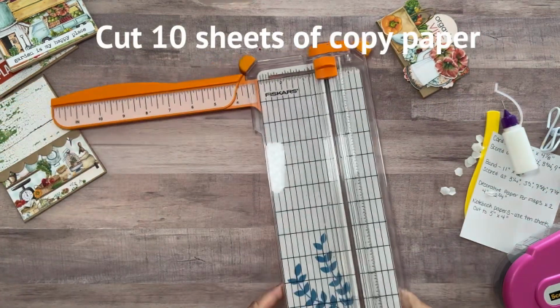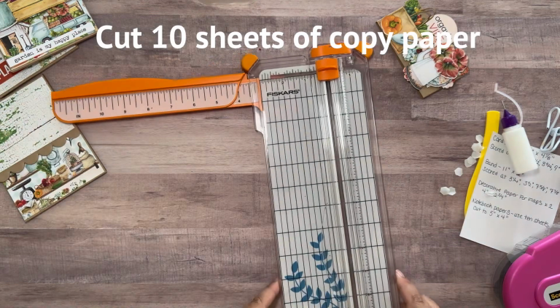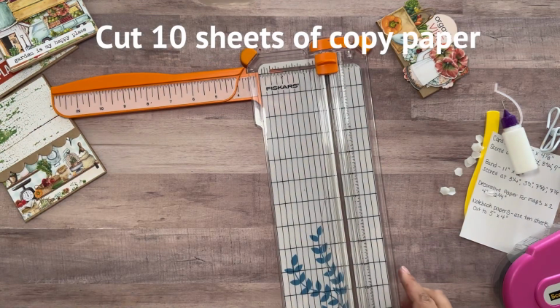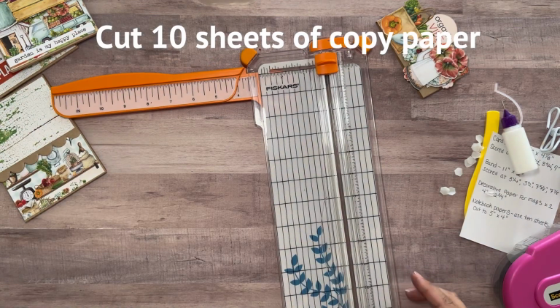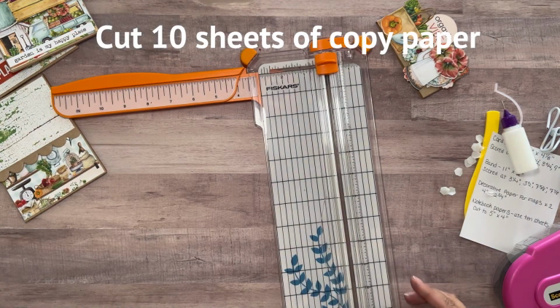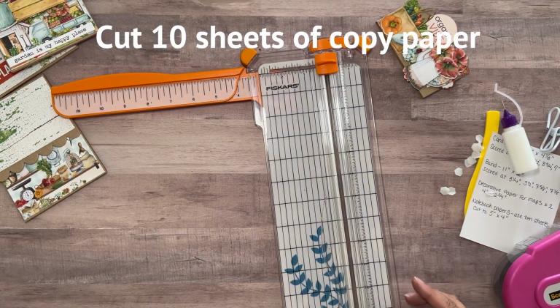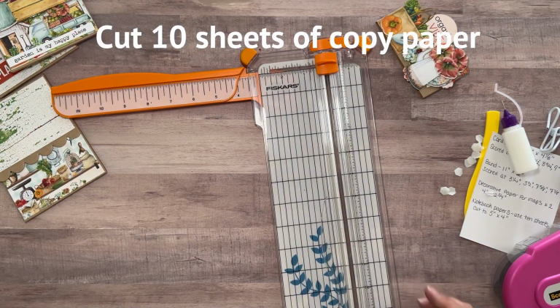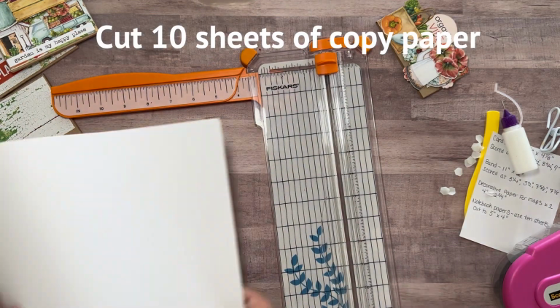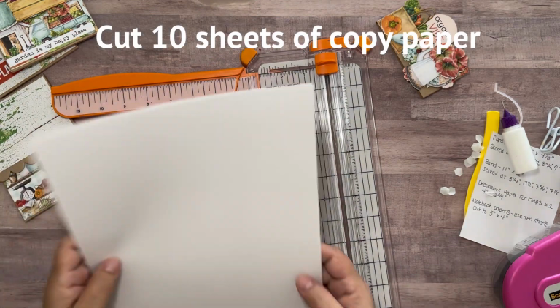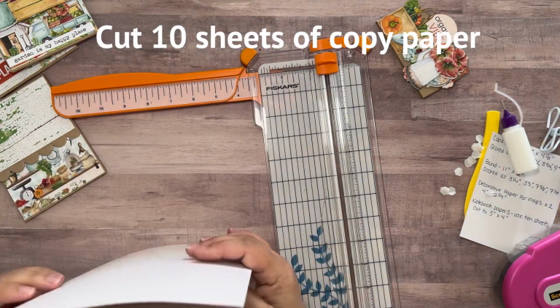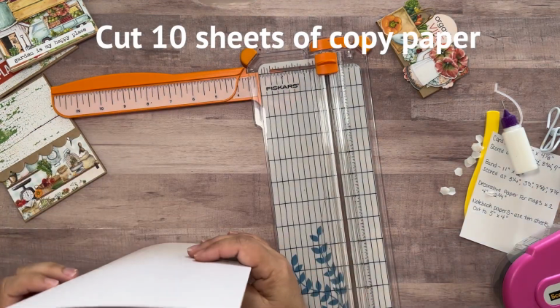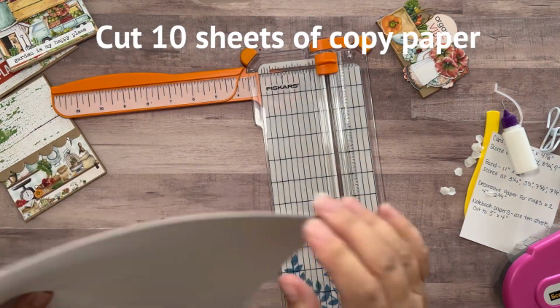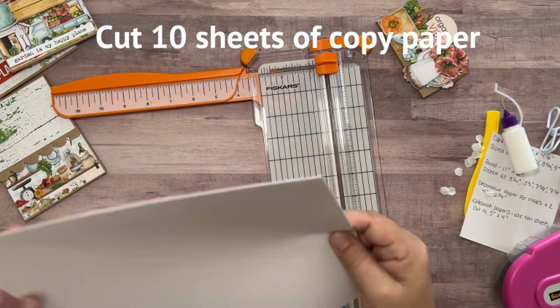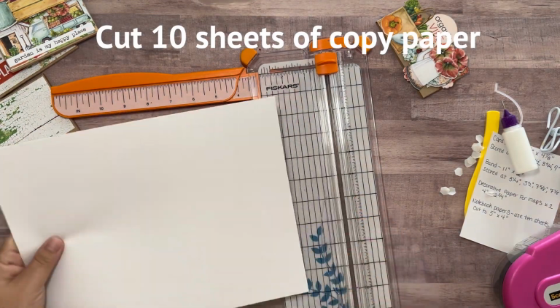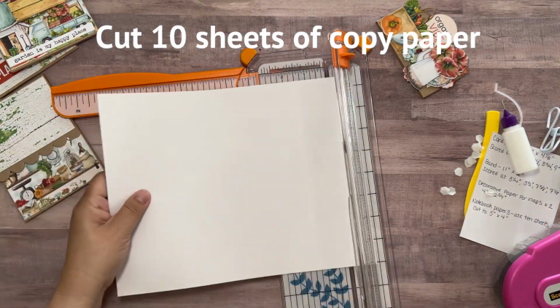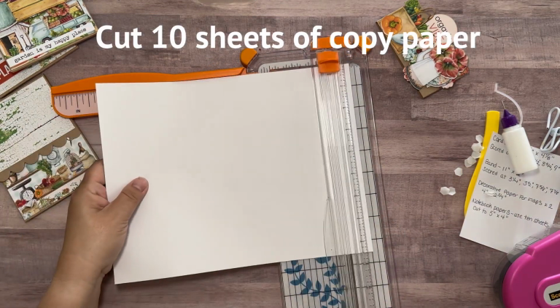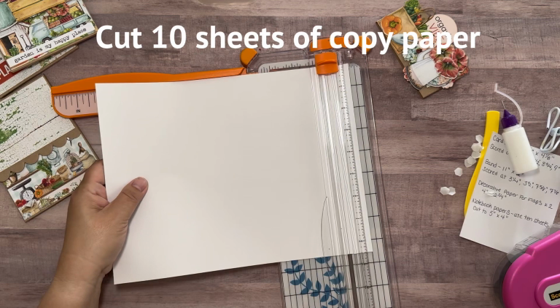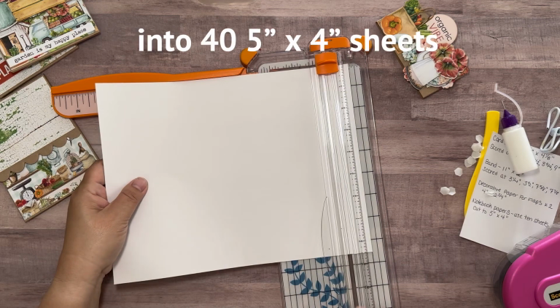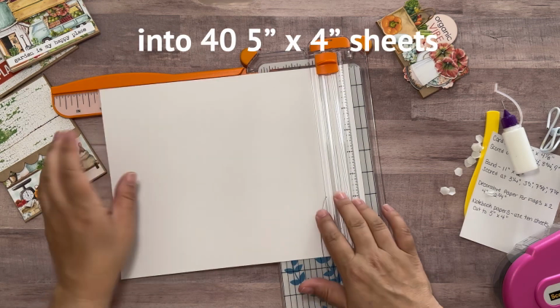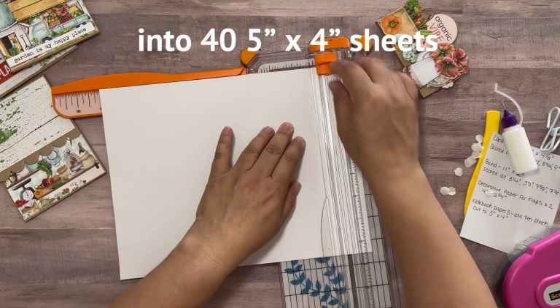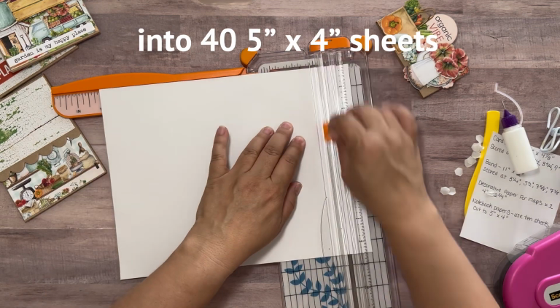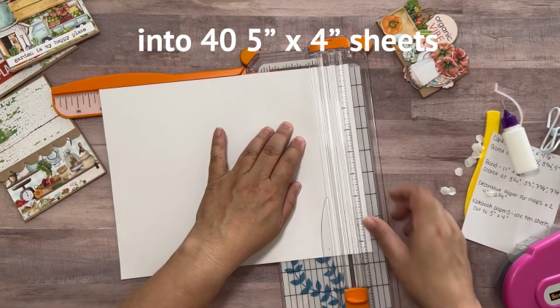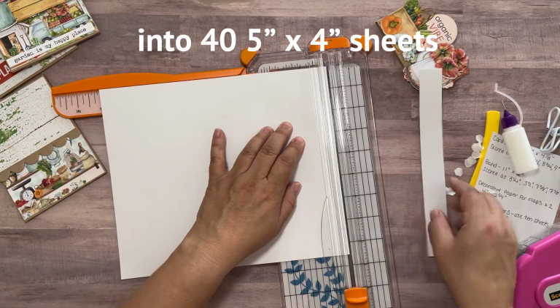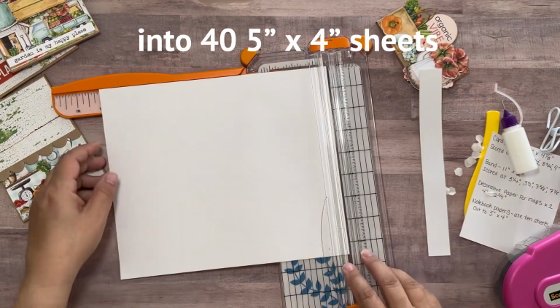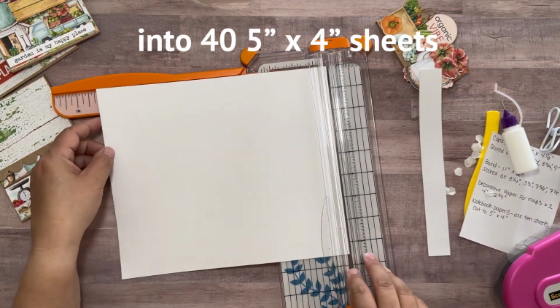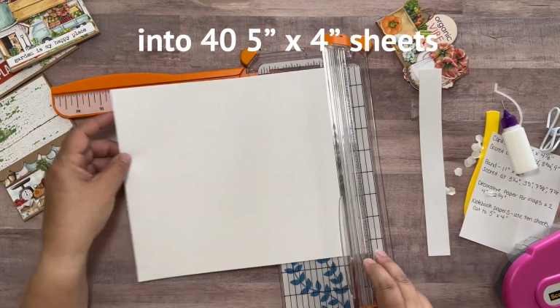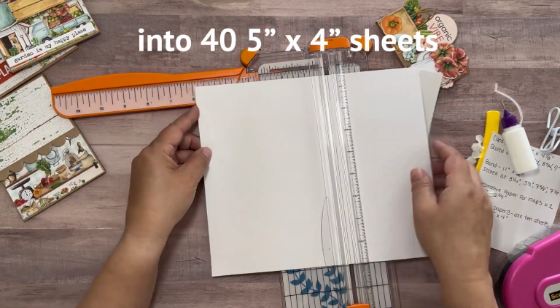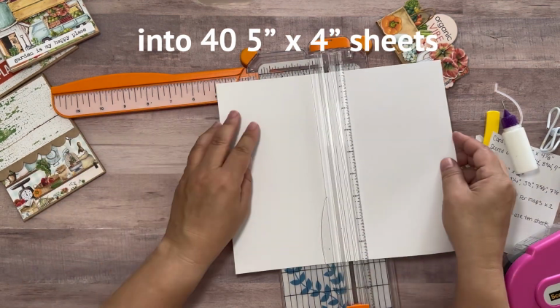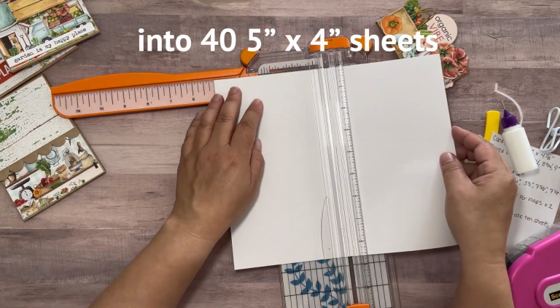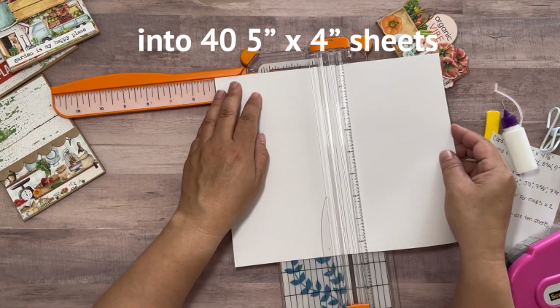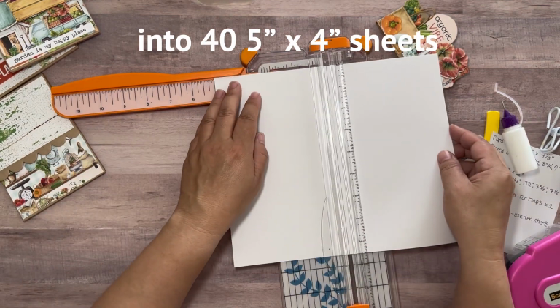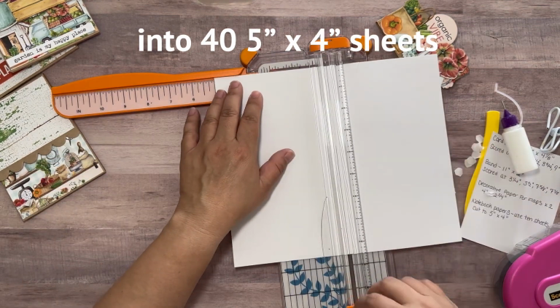To make the notebook, I'm going to use ten sheets of copy paper and I'm going to cut it into rectangles that are five inches by four inches big. That will give me forty sheets for my notebook.